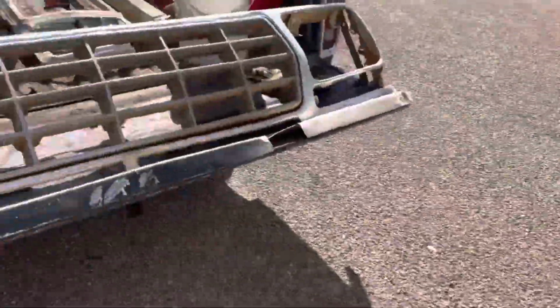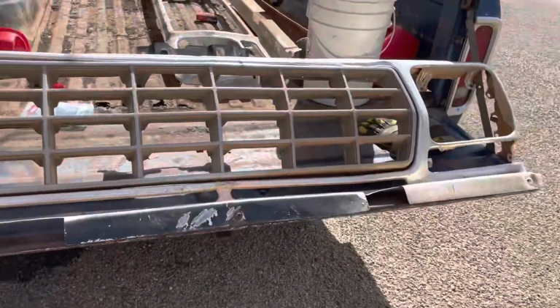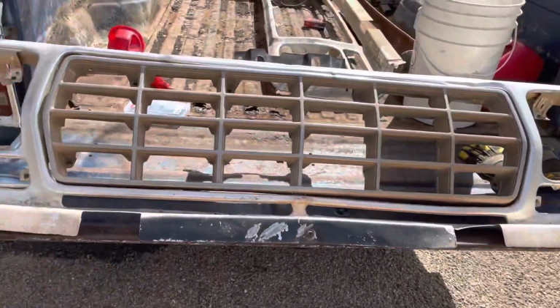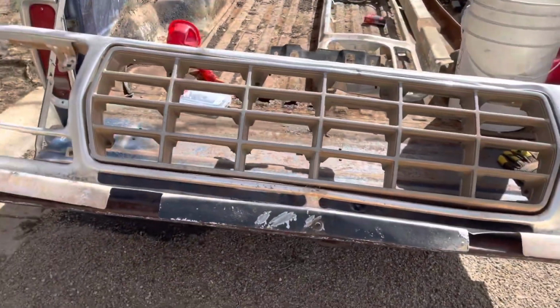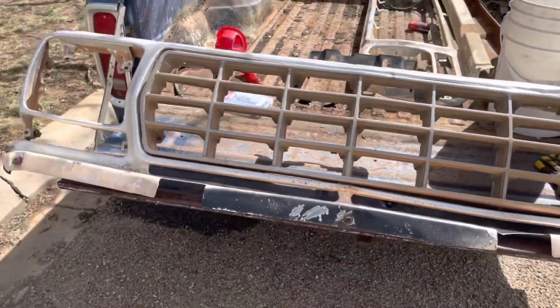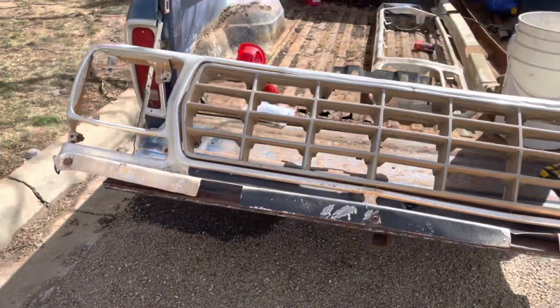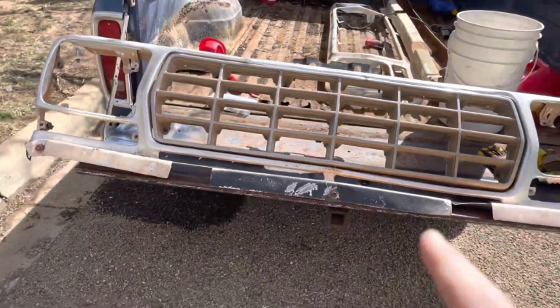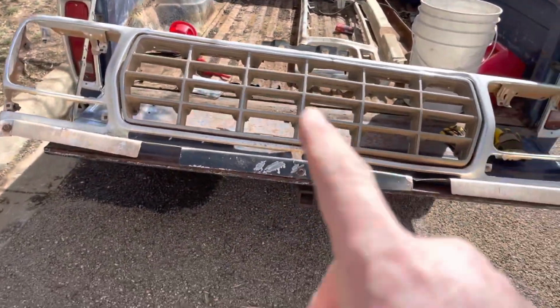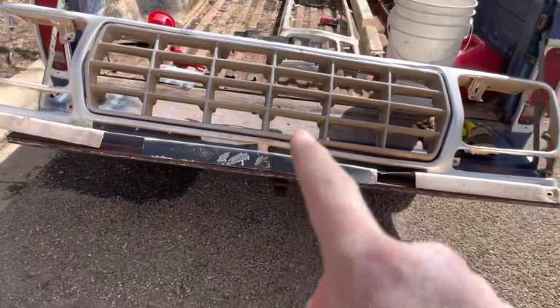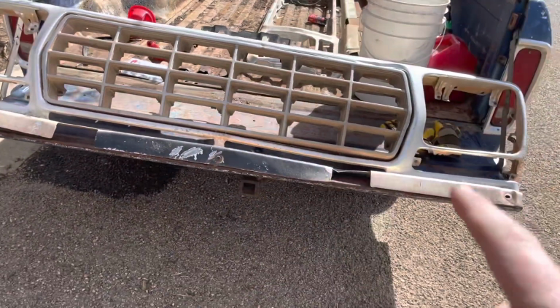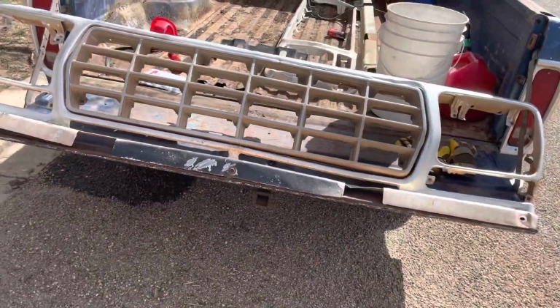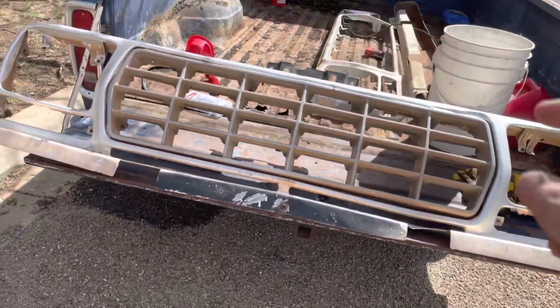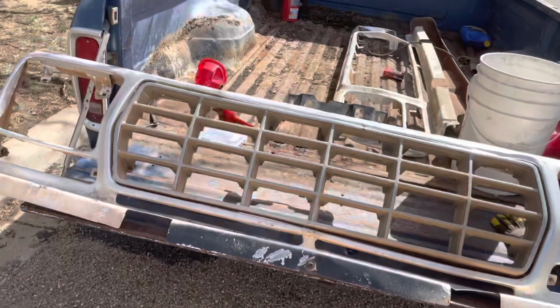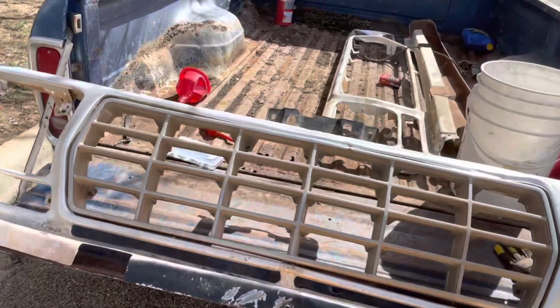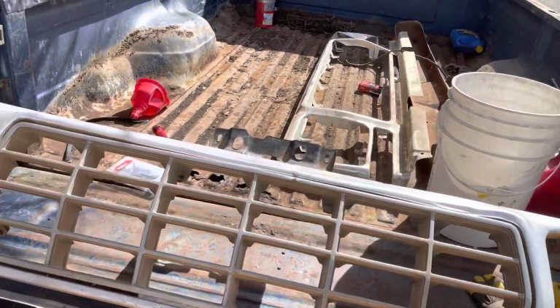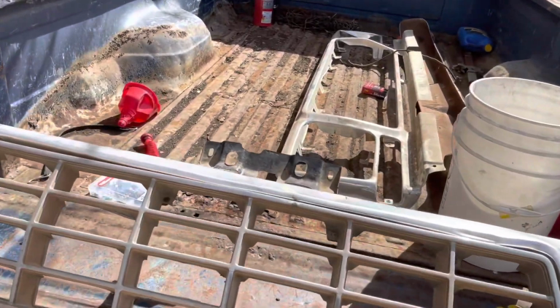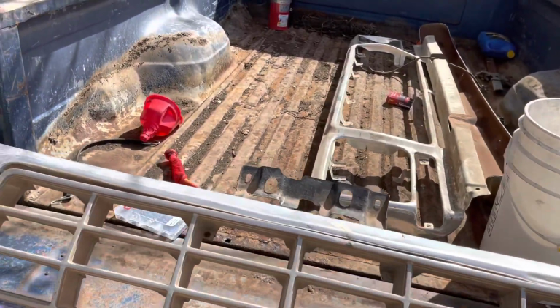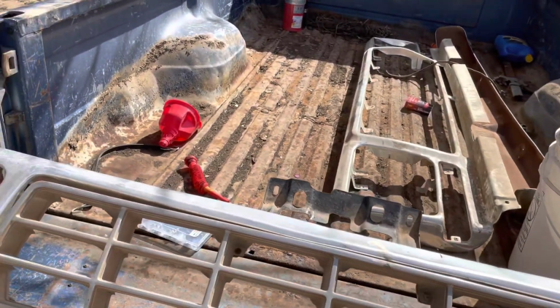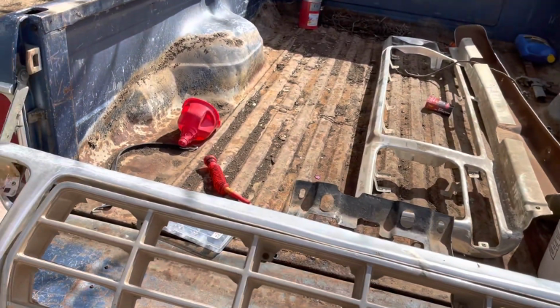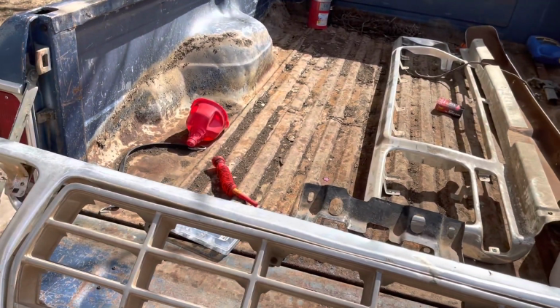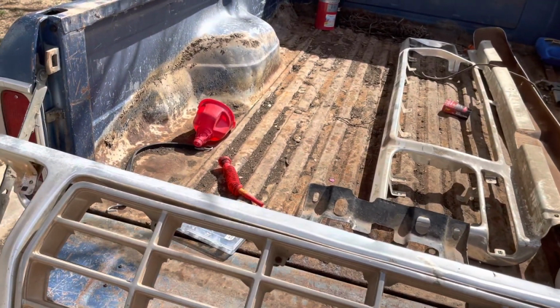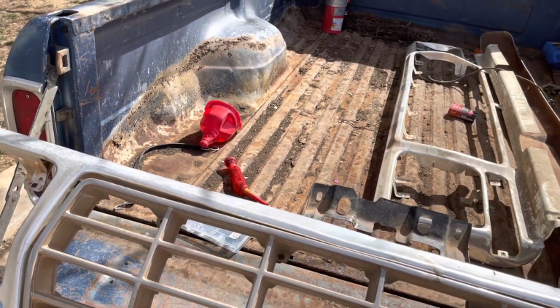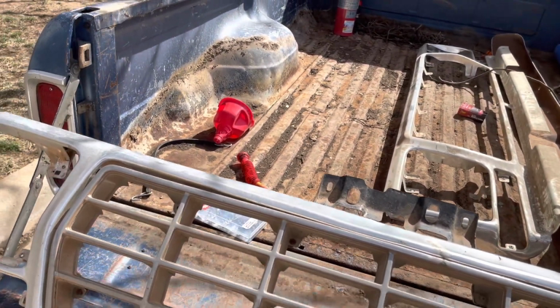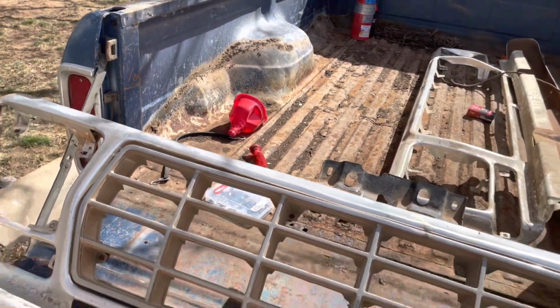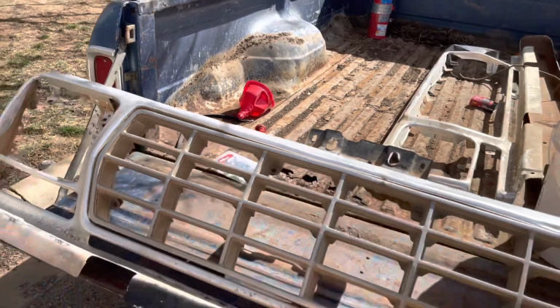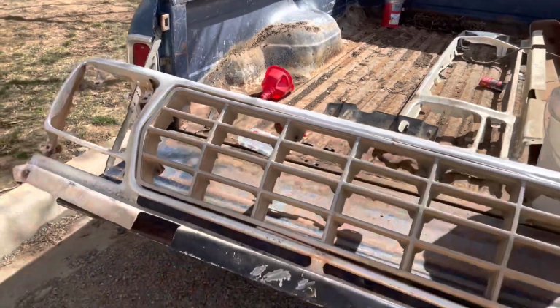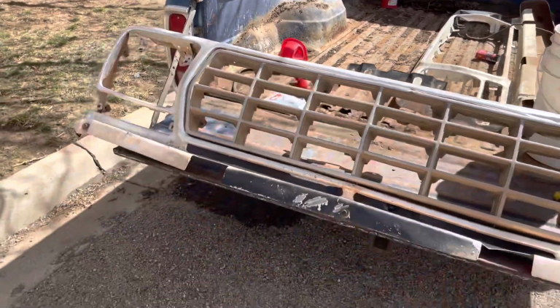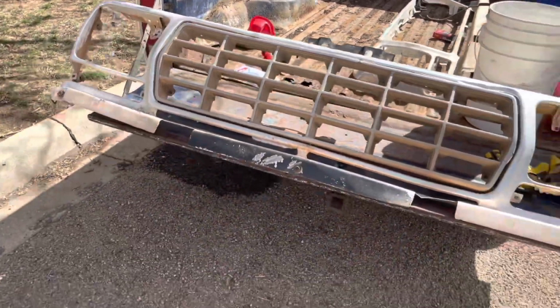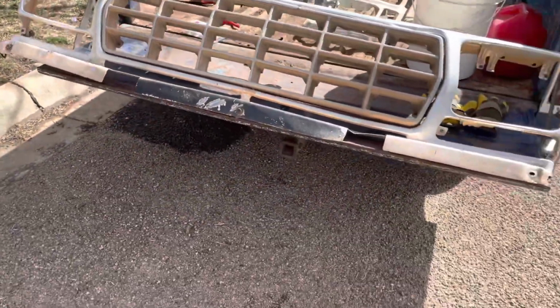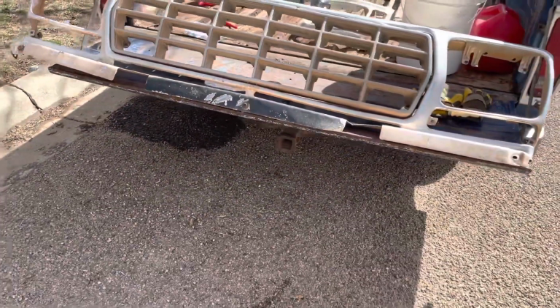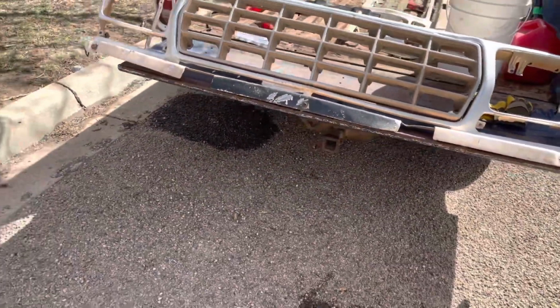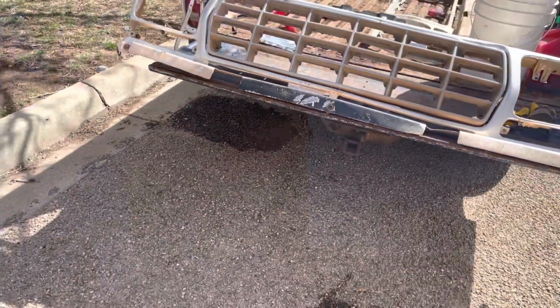I've got to take some pieces off this one and put on the other one. As windy as it is, you guys won't stand up anyways — you probably can't hear a word I'm saying. I'm going to do that and we'll get it hung on there.